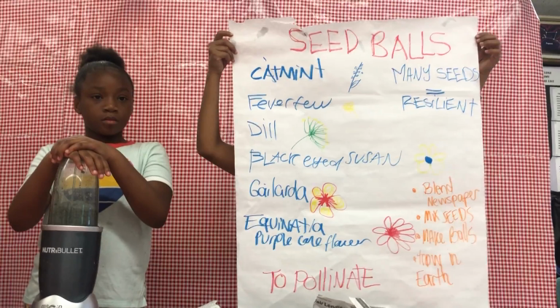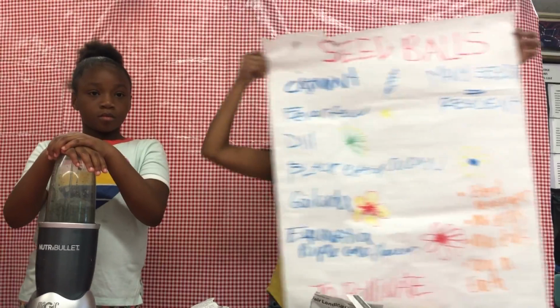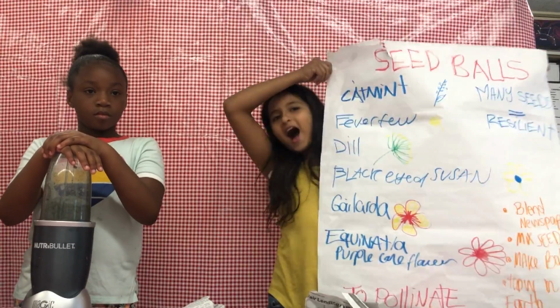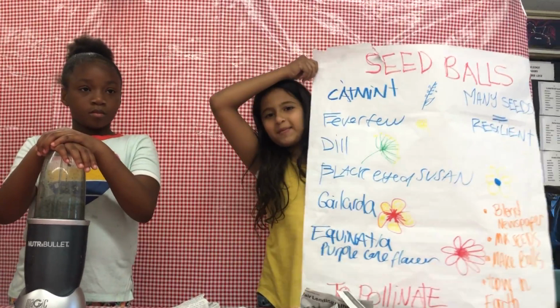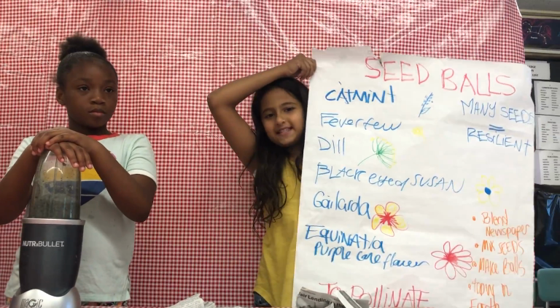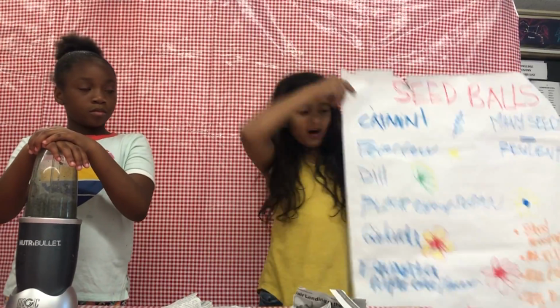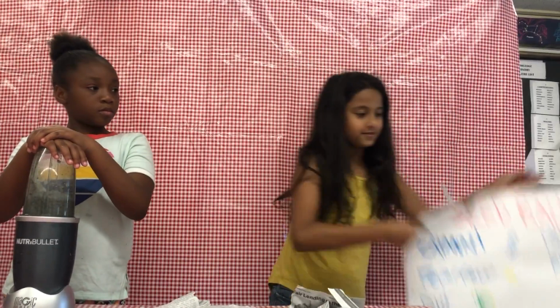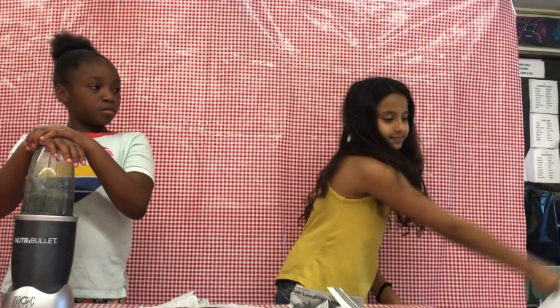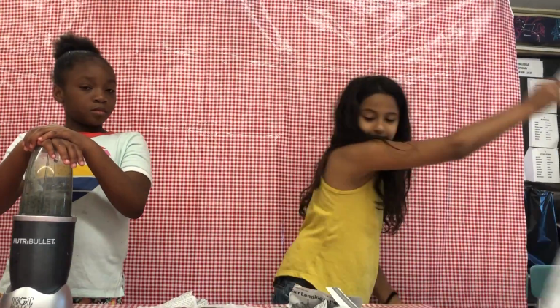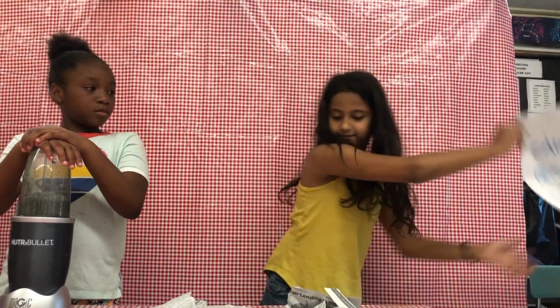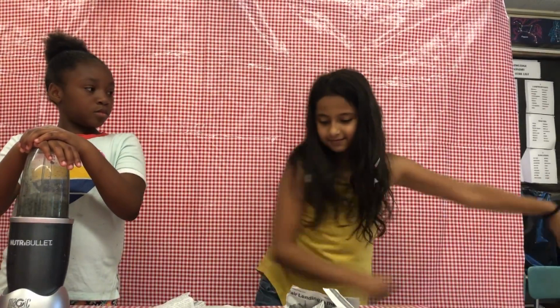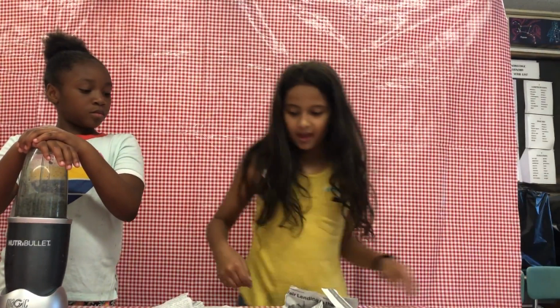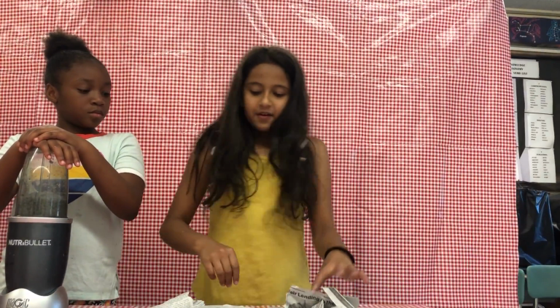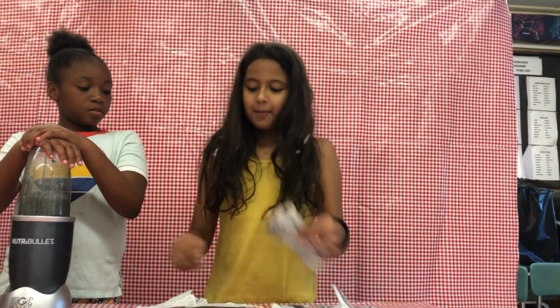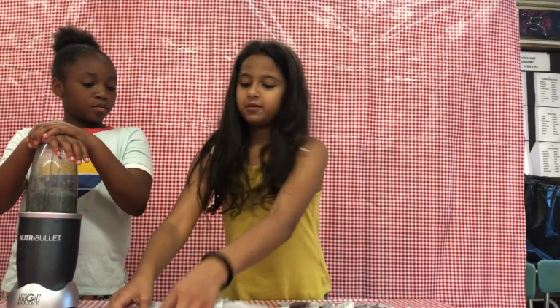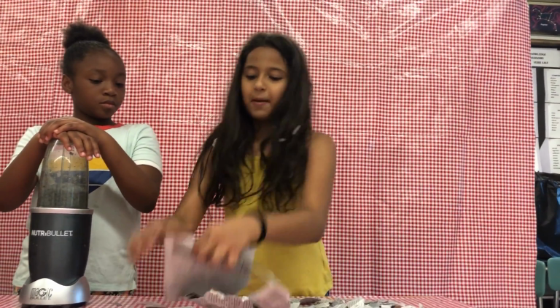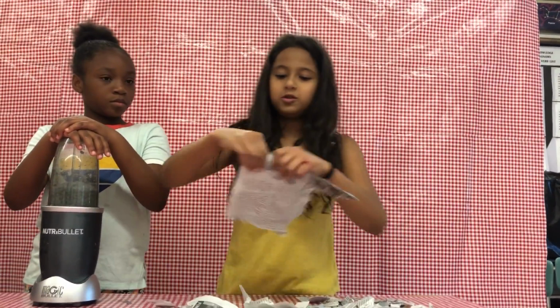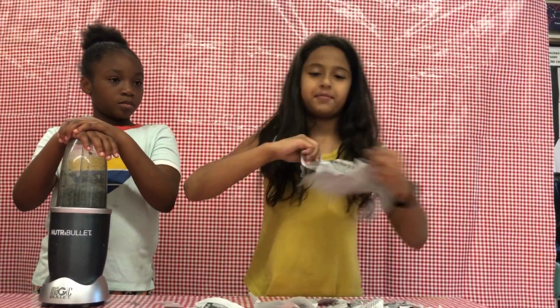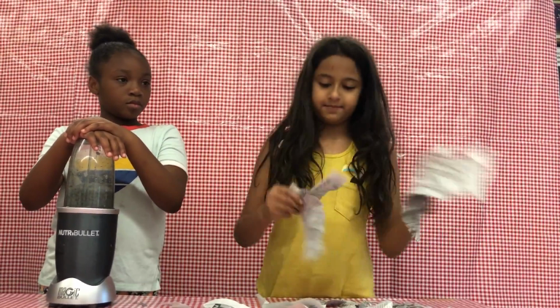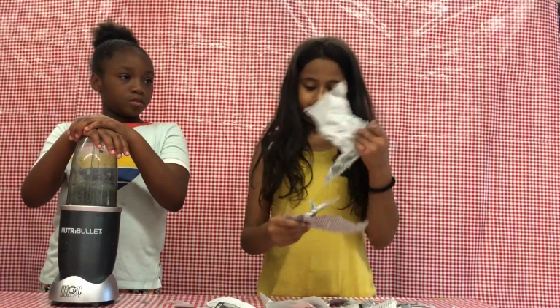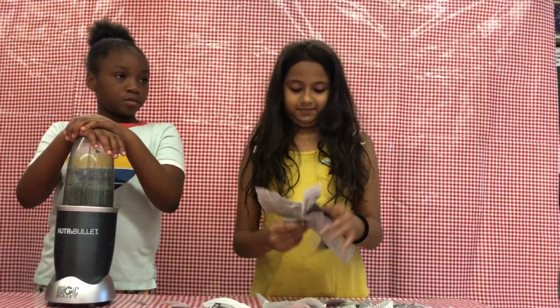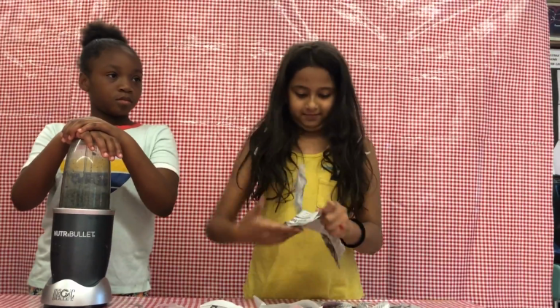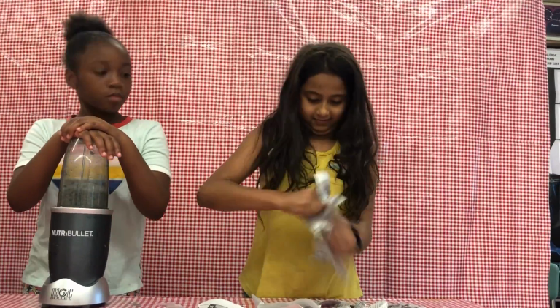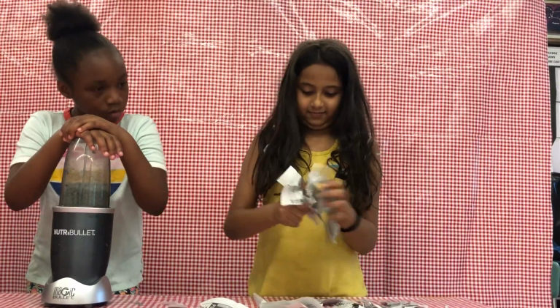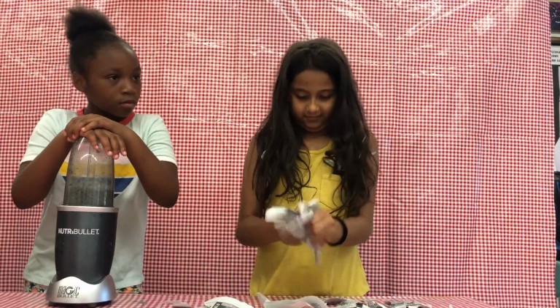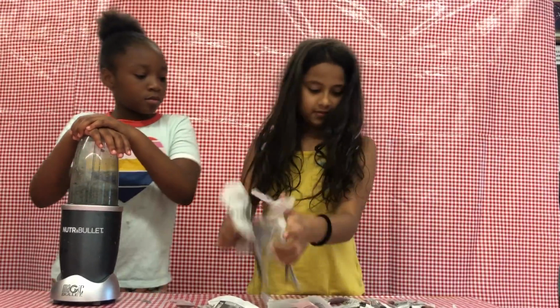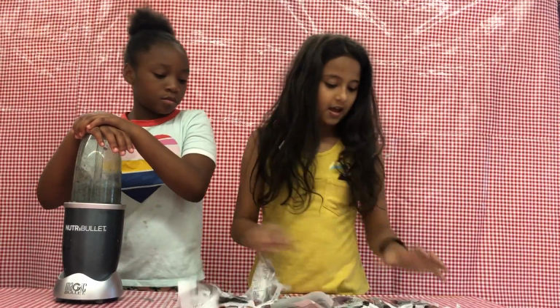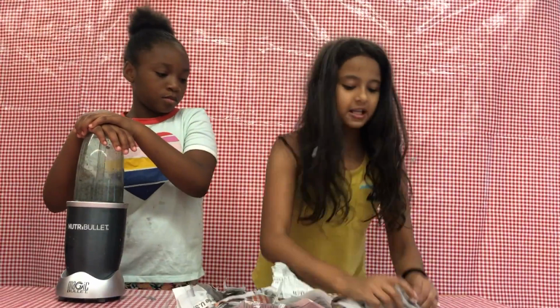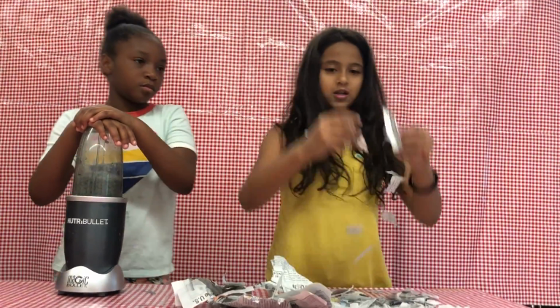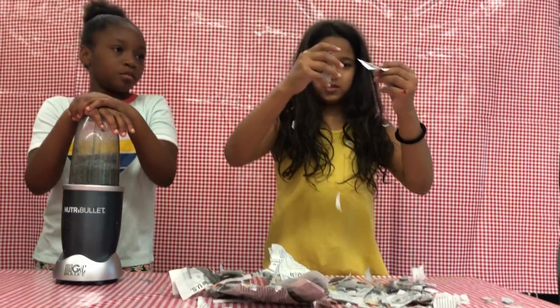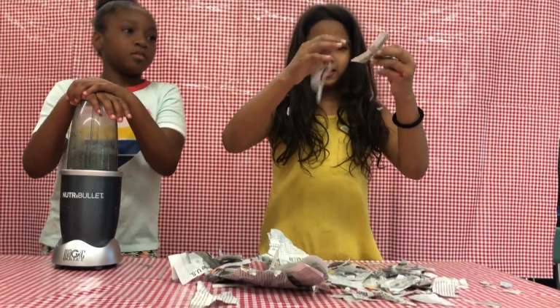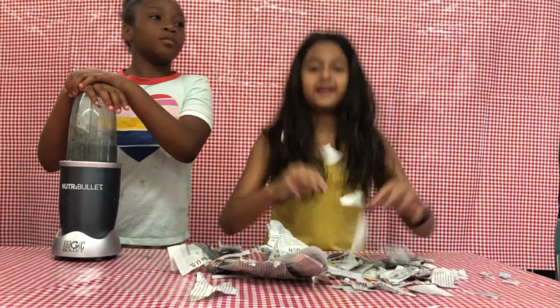Action! Kids make seed balls. Step 1: rip up newspaper. This is what it's supposed to look like.